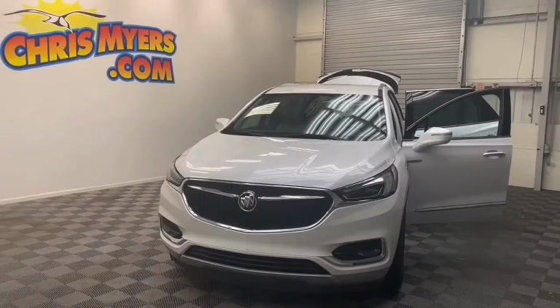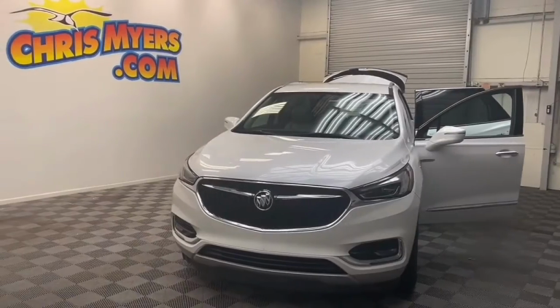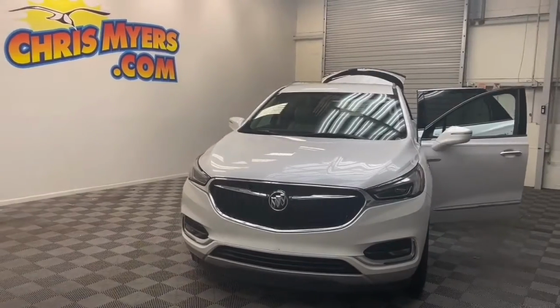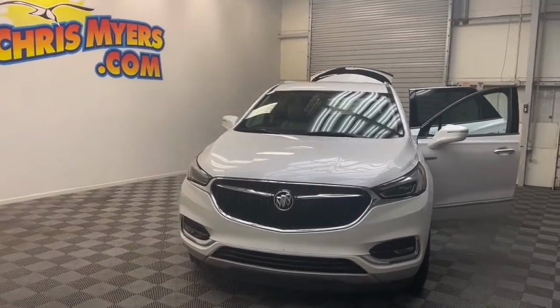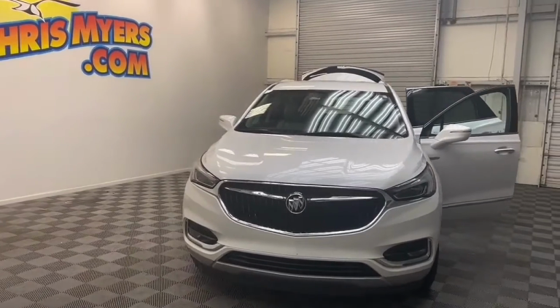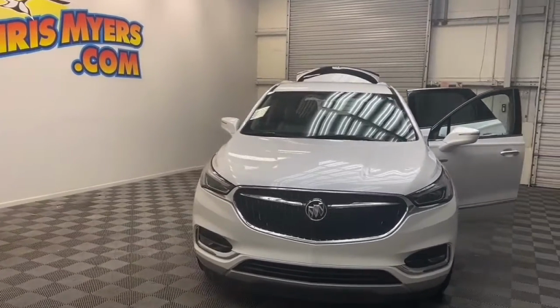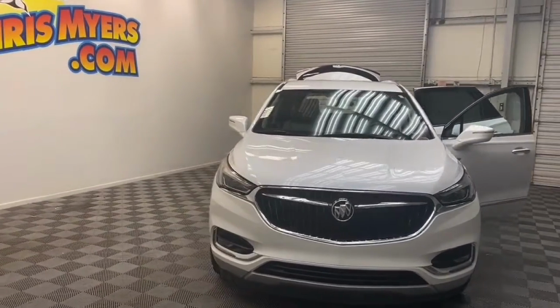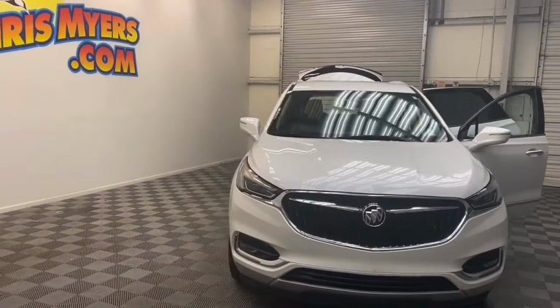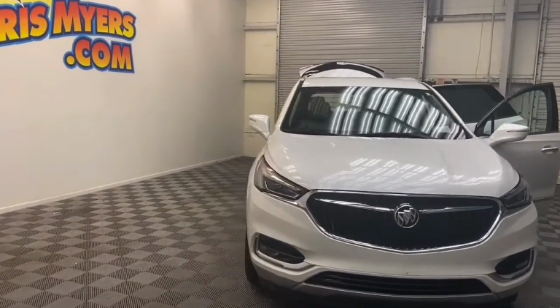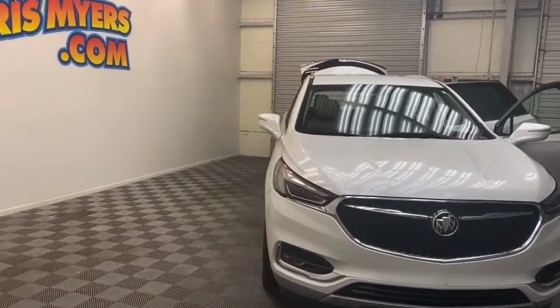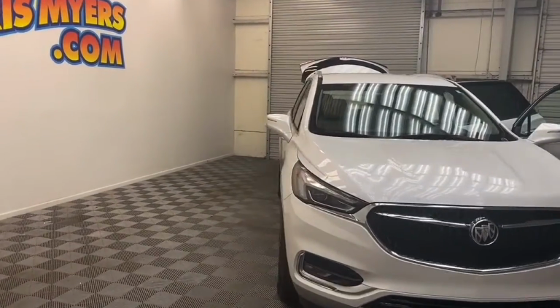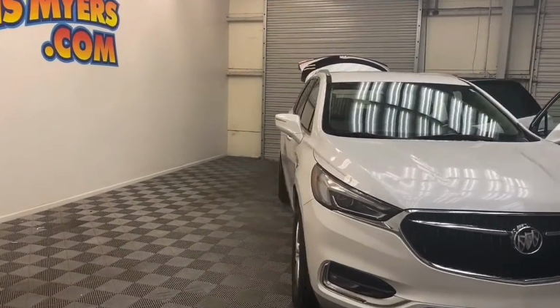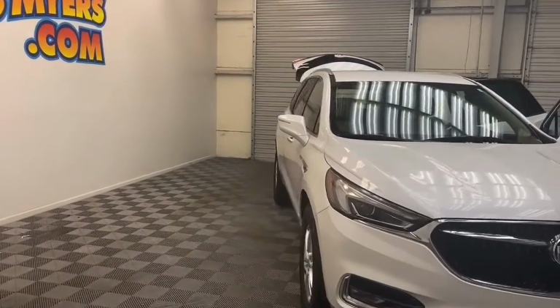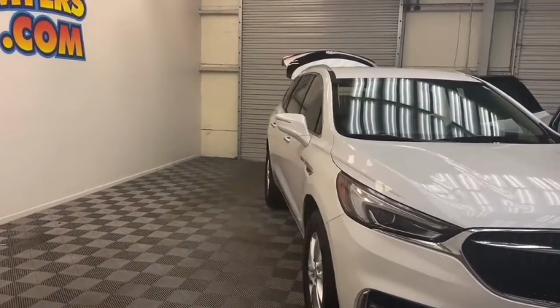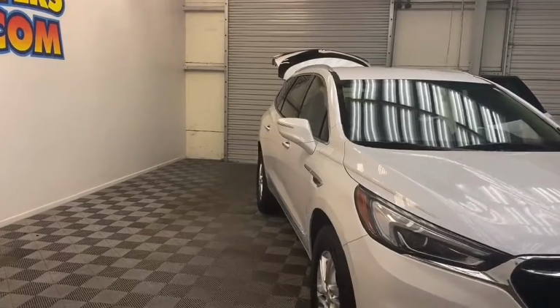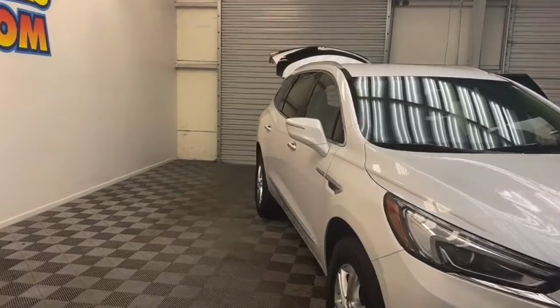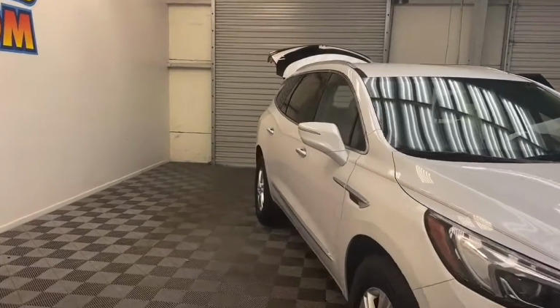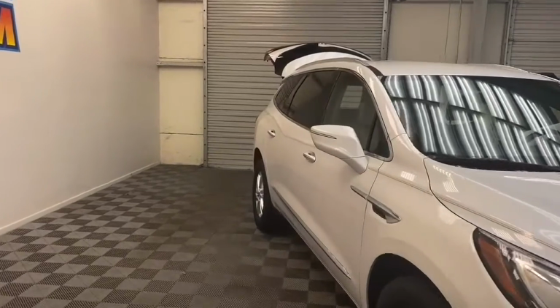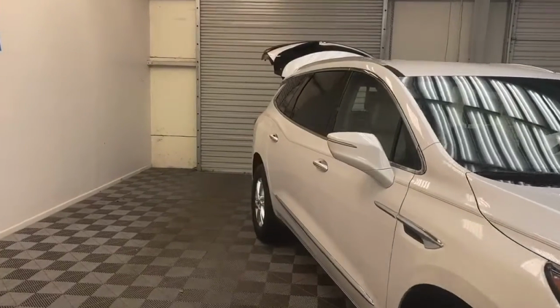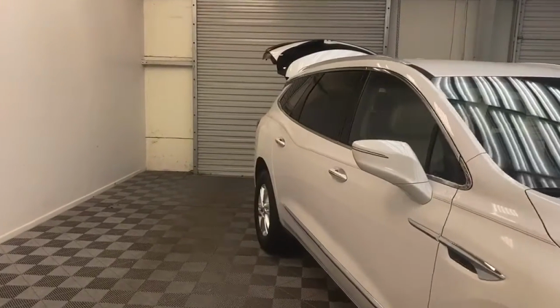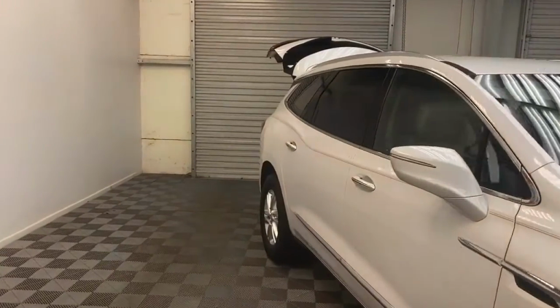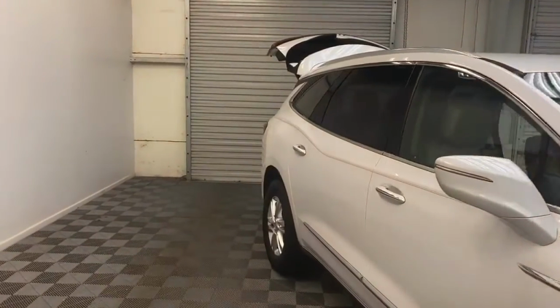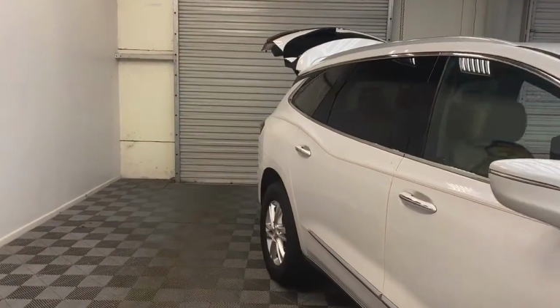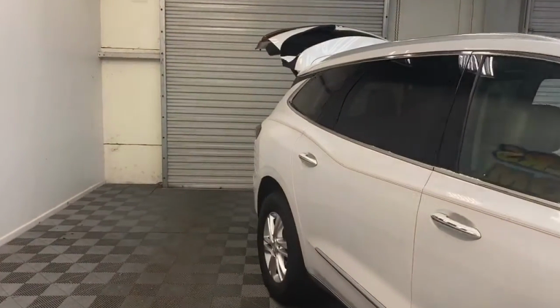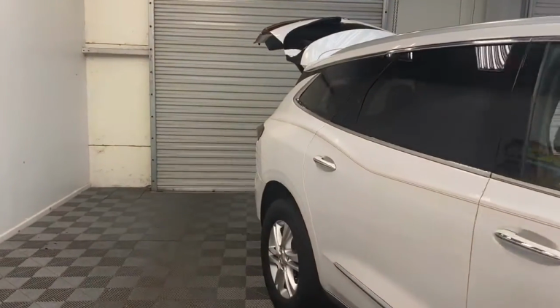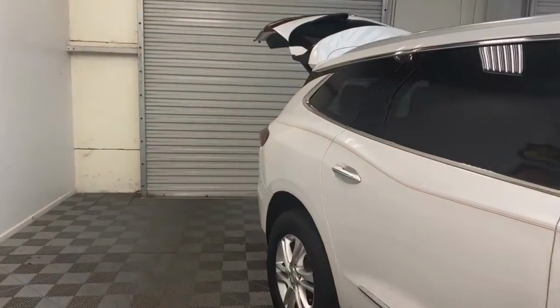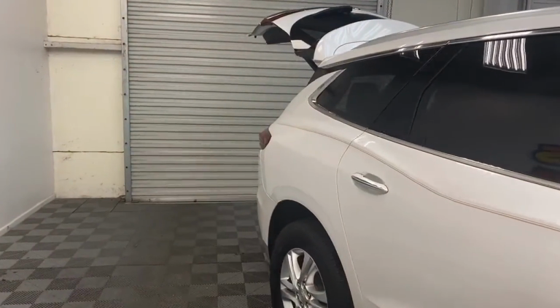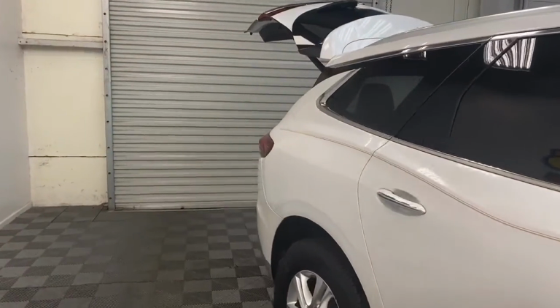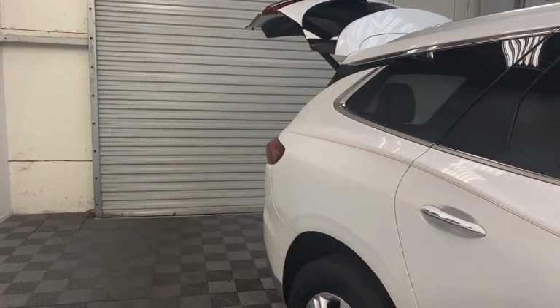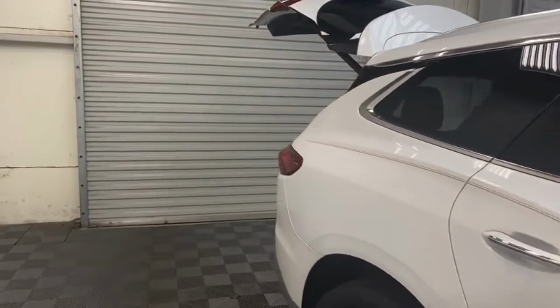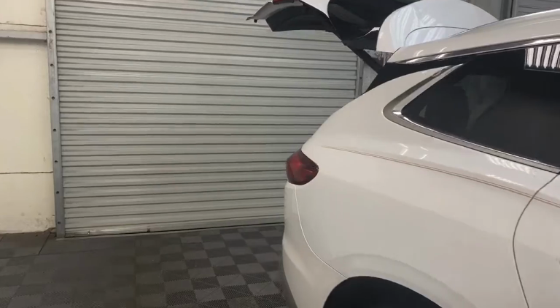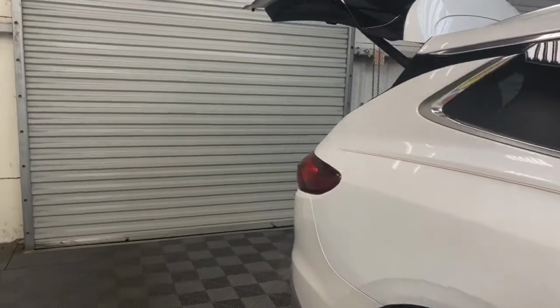If you've been looking for the perfect family SUV, then come to Chris Myers Auto Mall and take a look at this 2018 Buick Enclave Essence Edition SUV that just arrived.